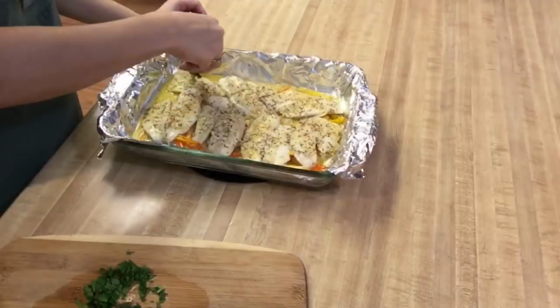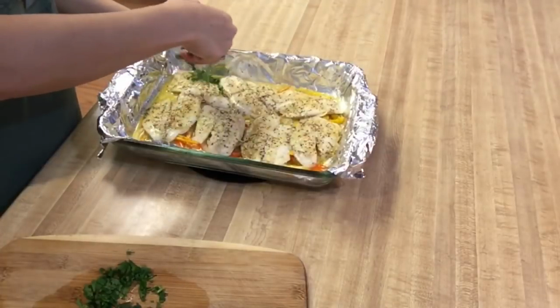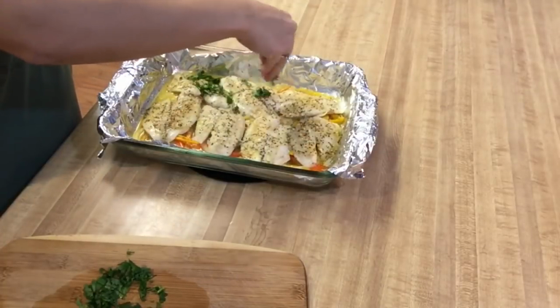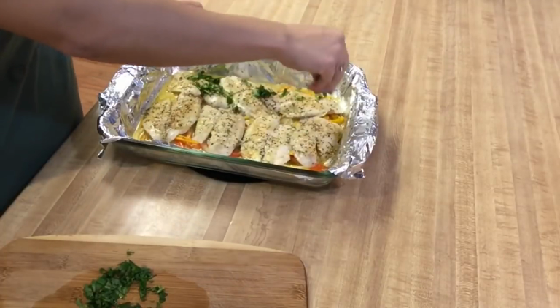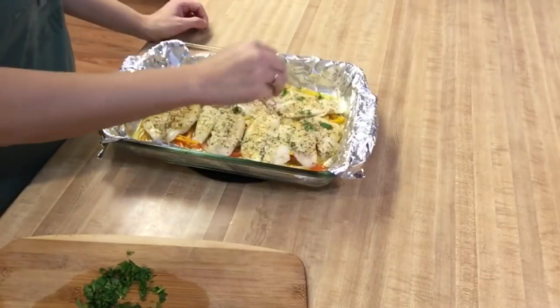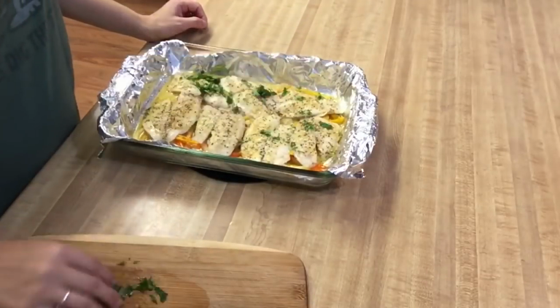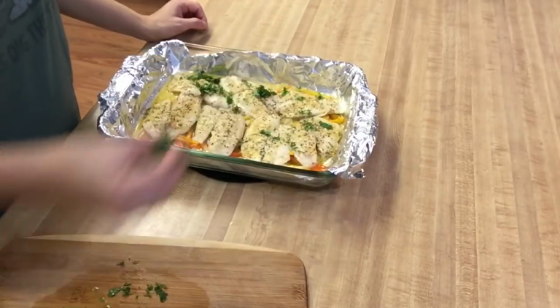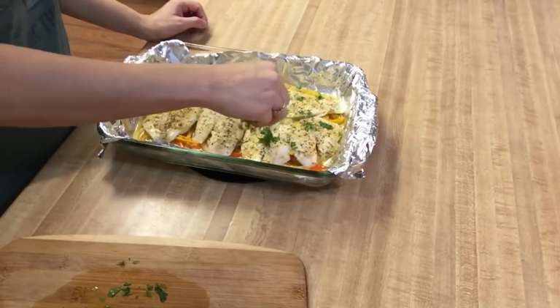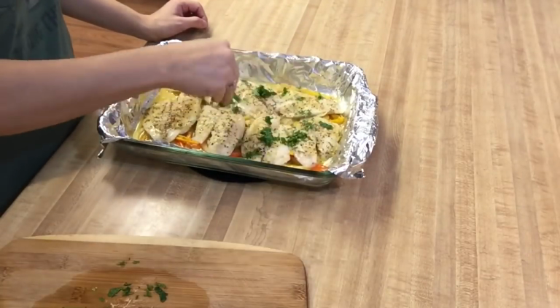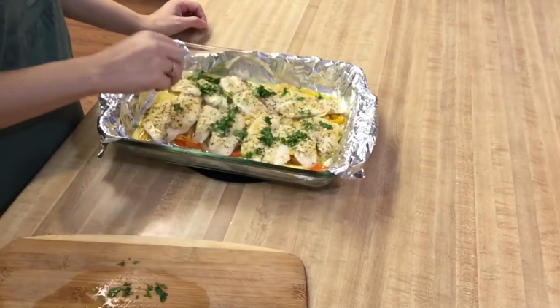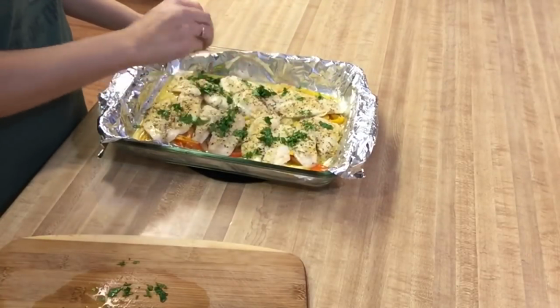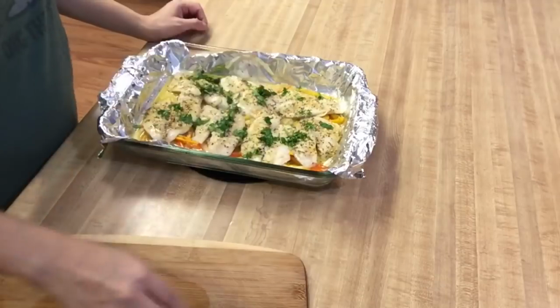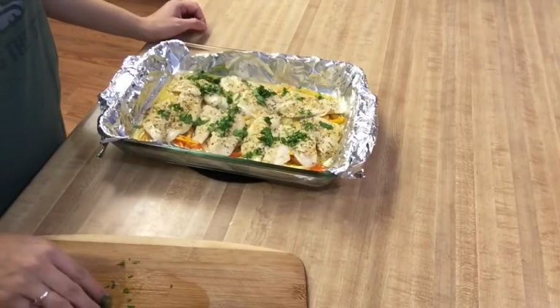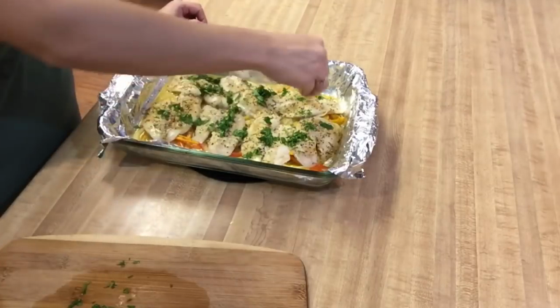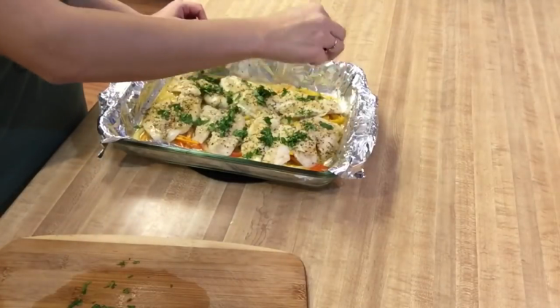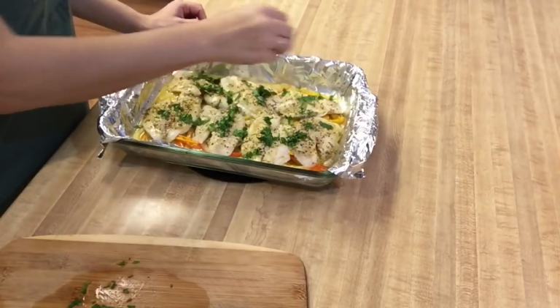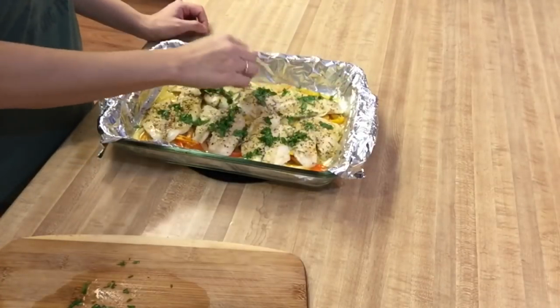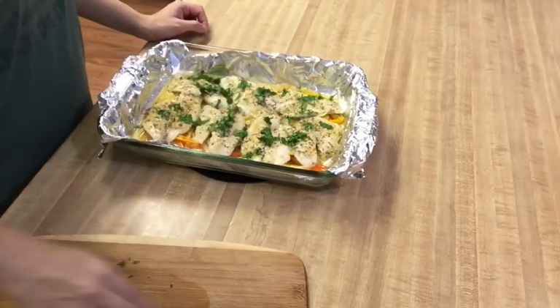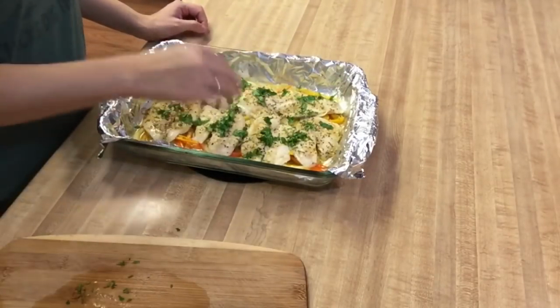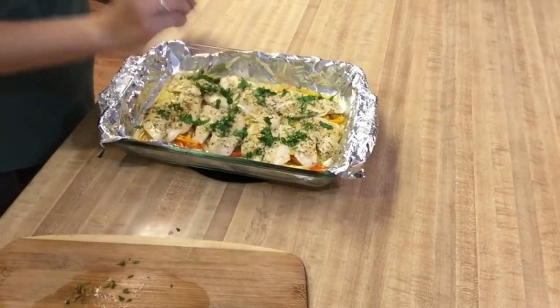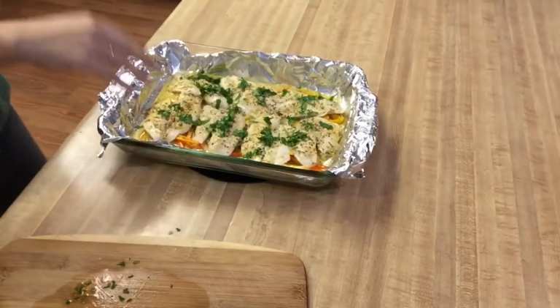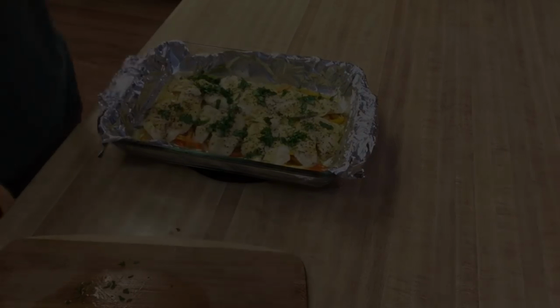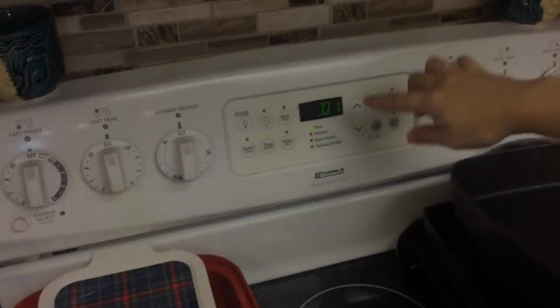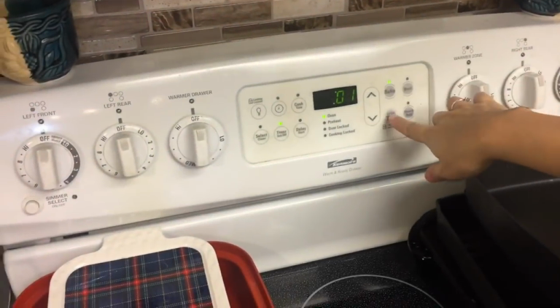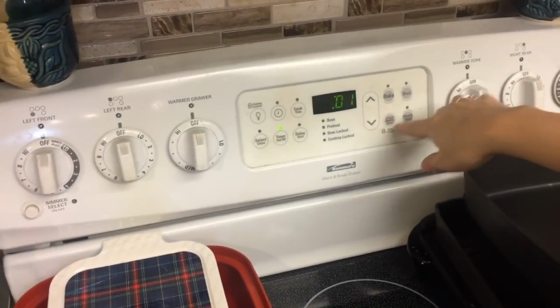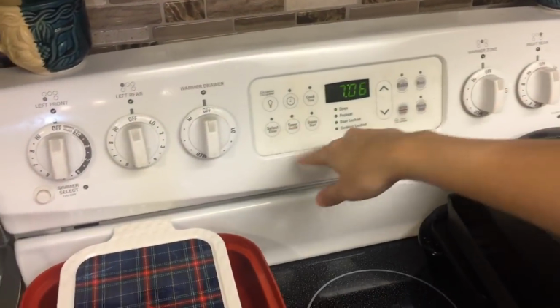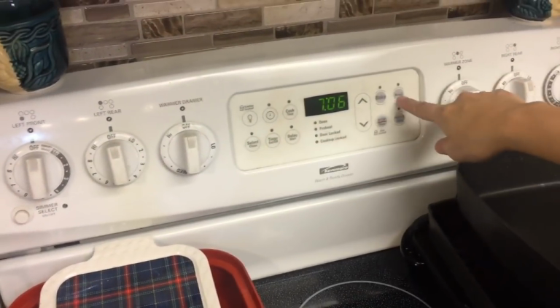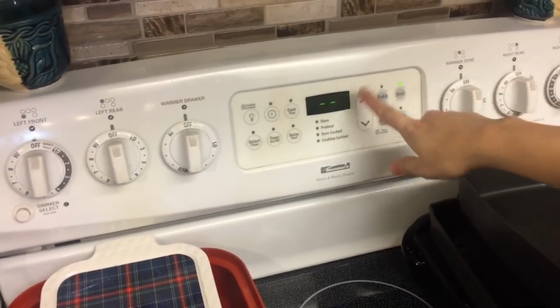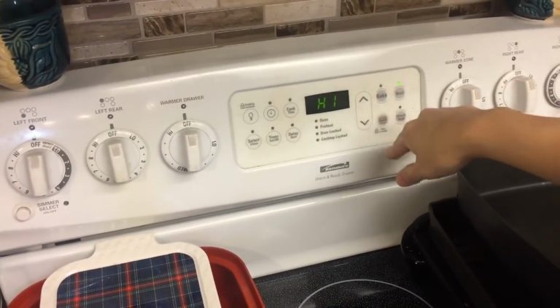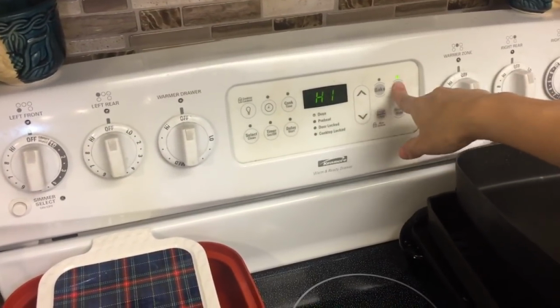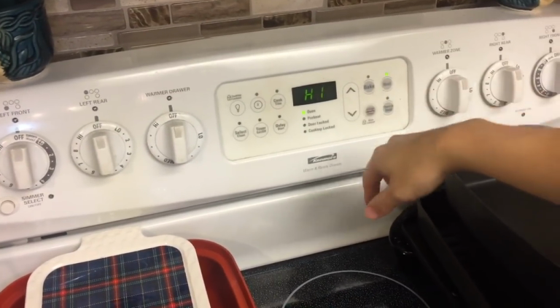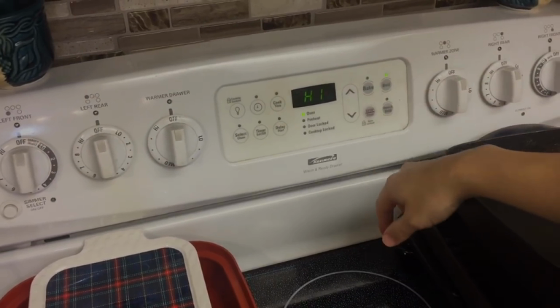After the 15 minutes, I went ahead and took the tilapia out and just sprinkled it with some fresh cilantro to give it a little bit of color and freshness. Then I popped it back into the oven and put it on high broil for five minutes.